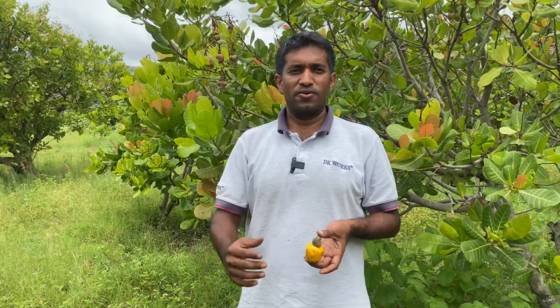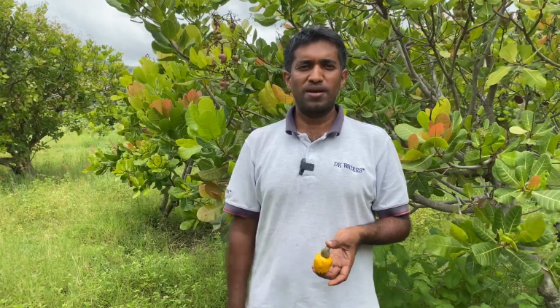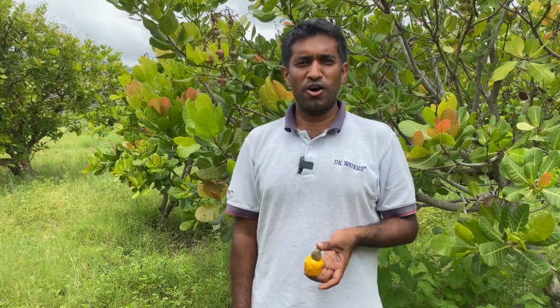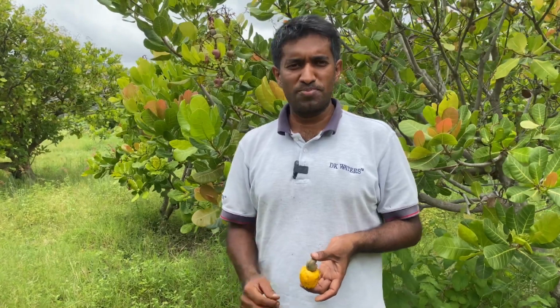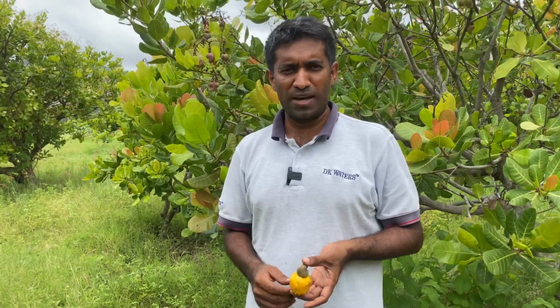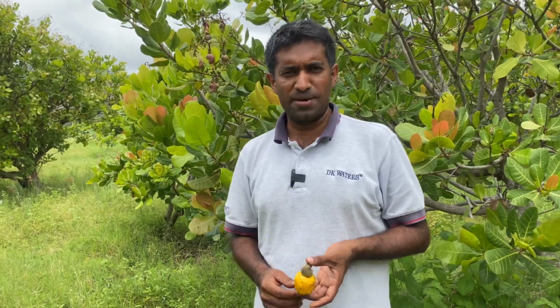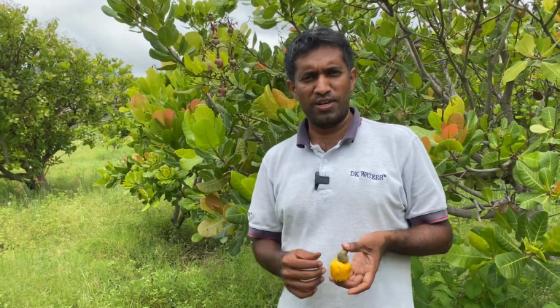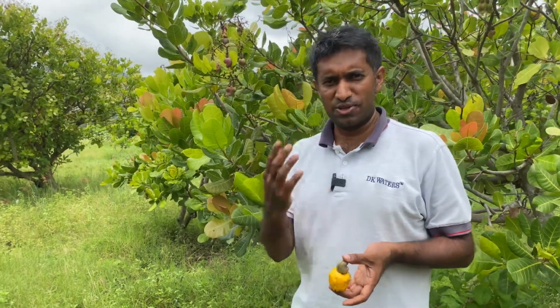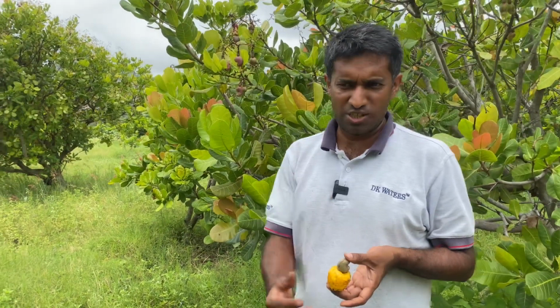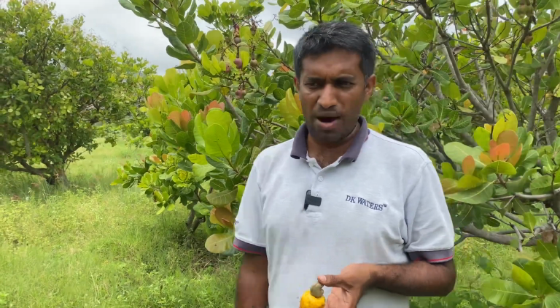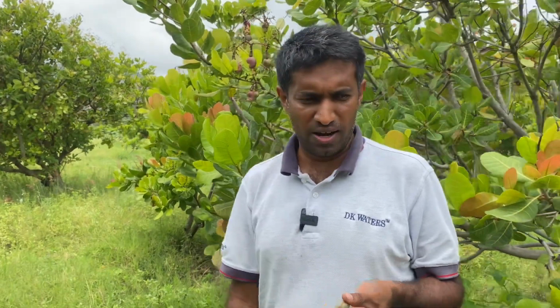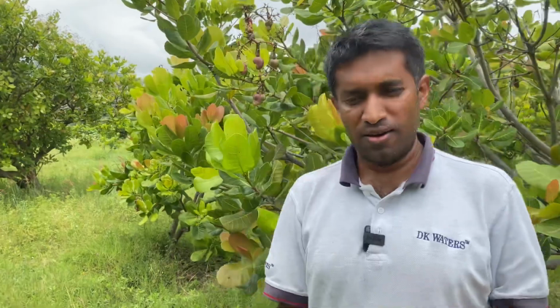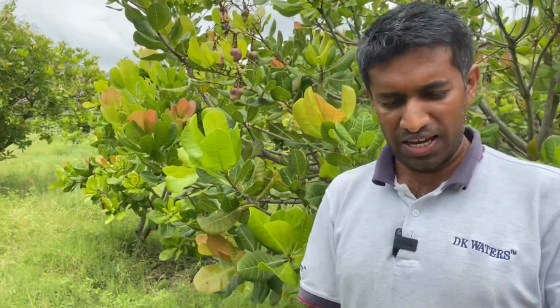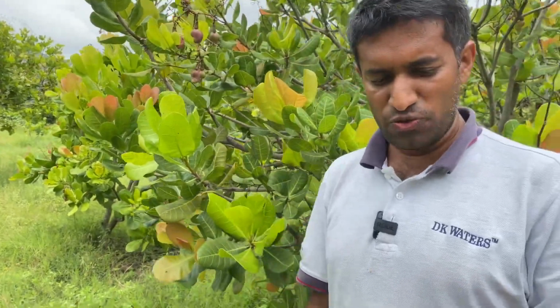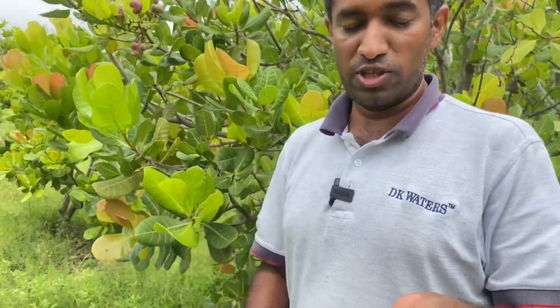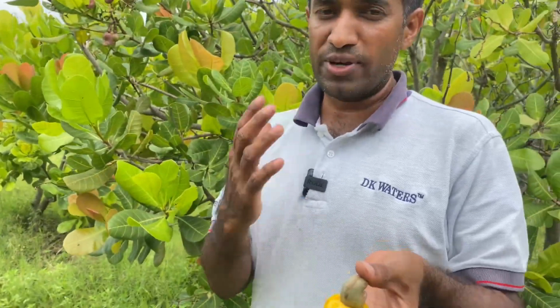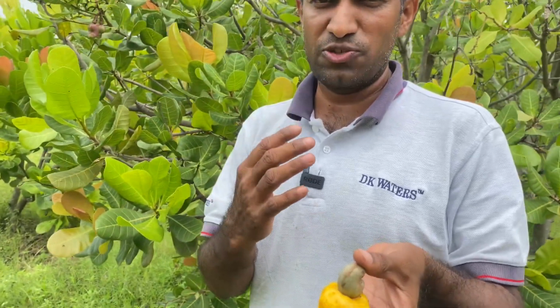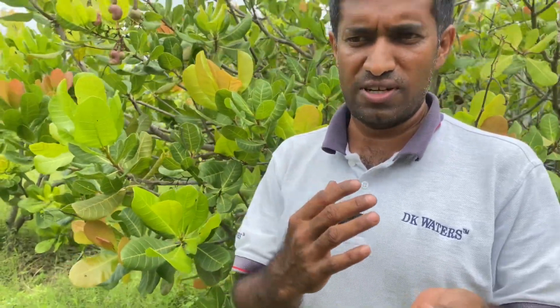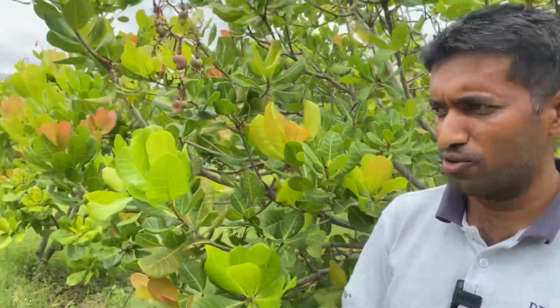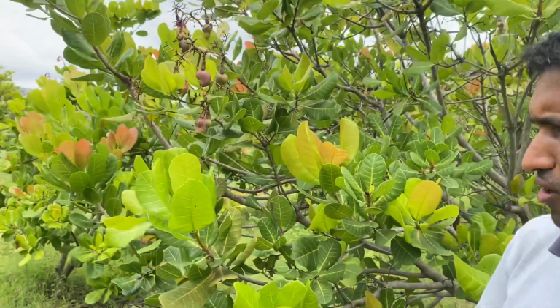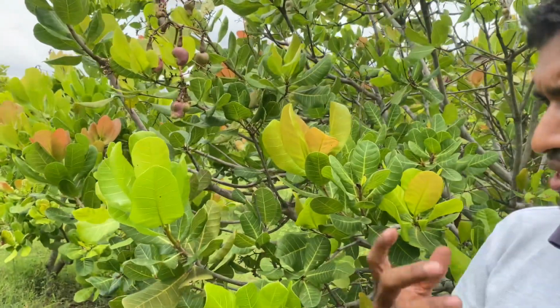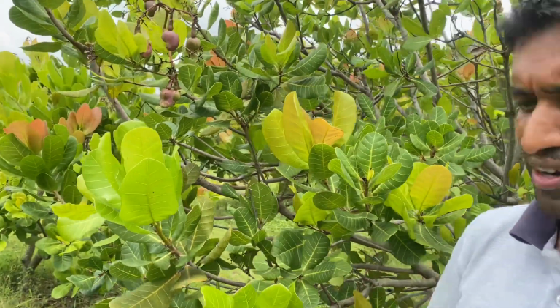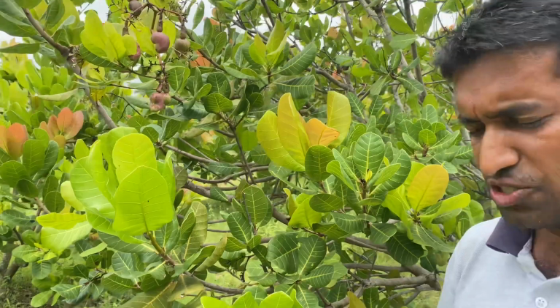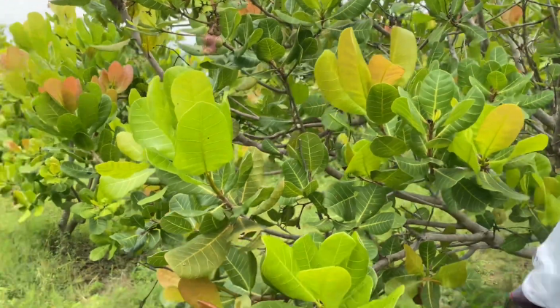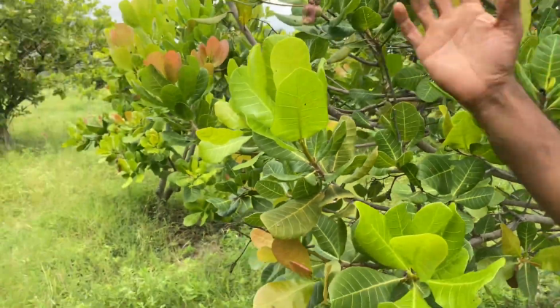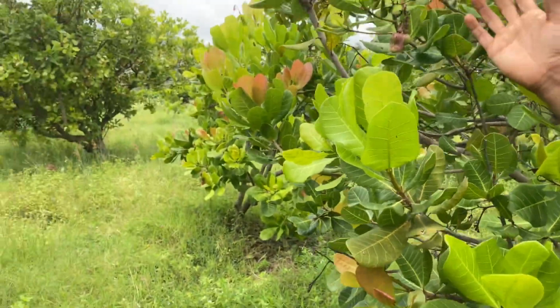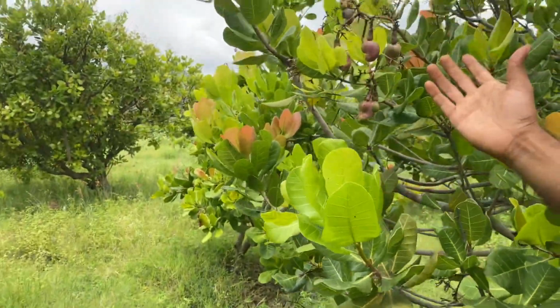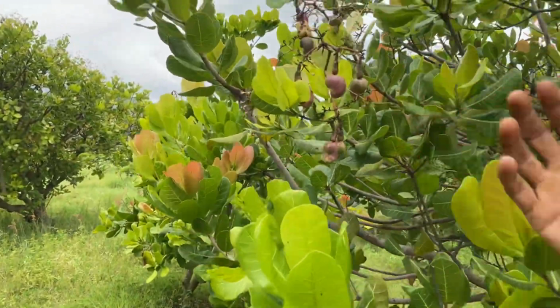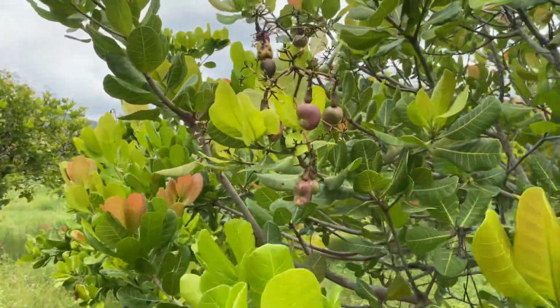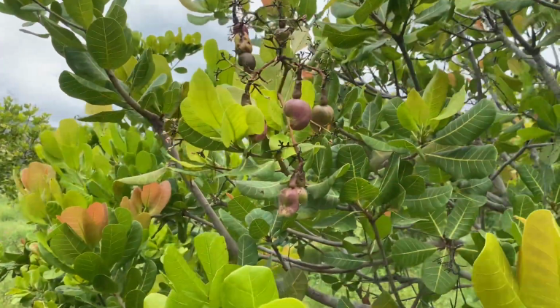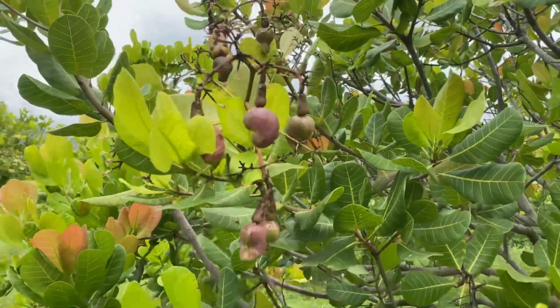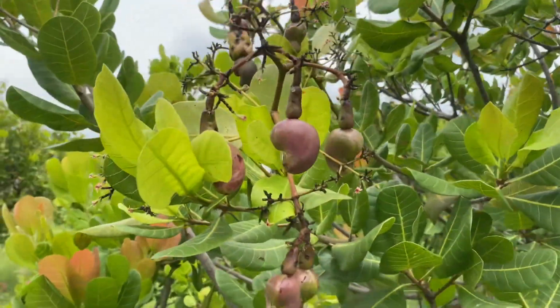Welcome to our YouTube channel. My name is Delip Kumar. Today in this video let's talk about cashew — specifically the sprouted cashews, also known as germinated cashews. You can see them here in focus.